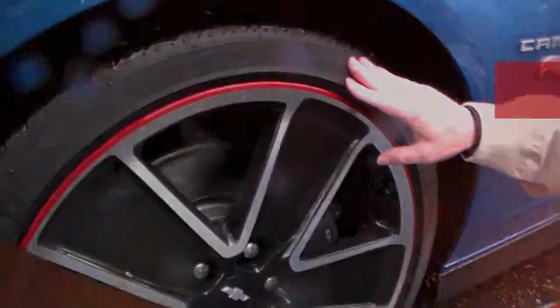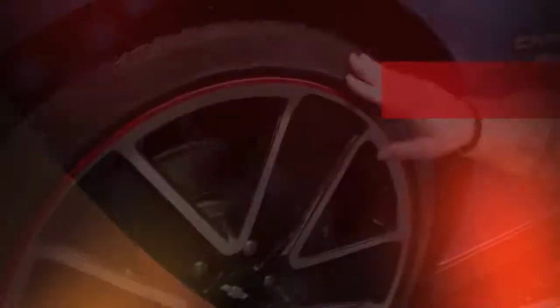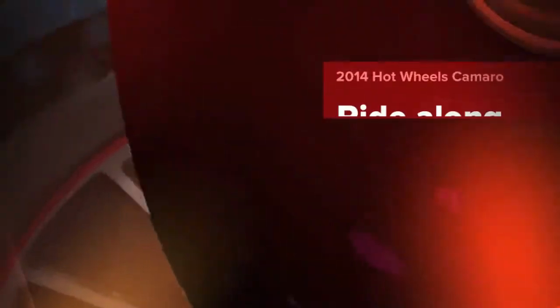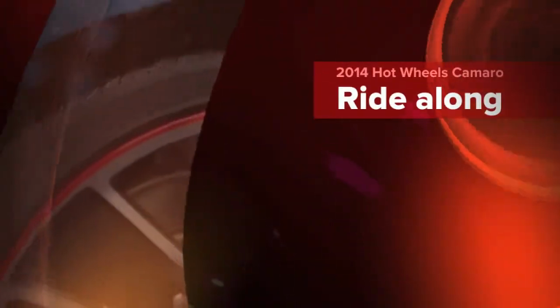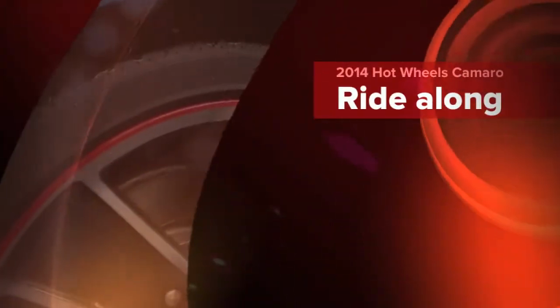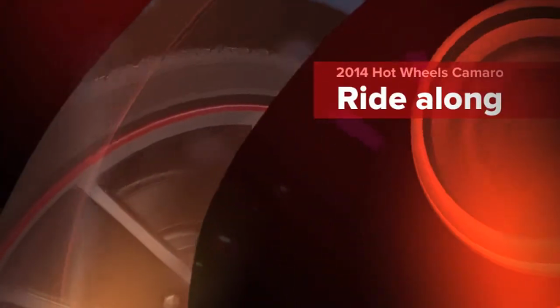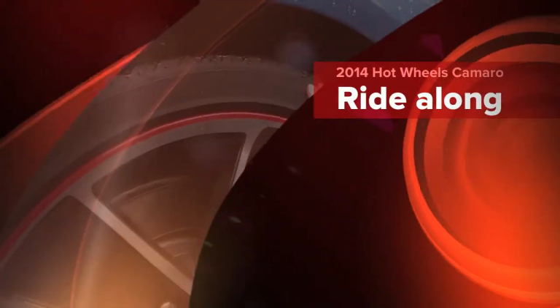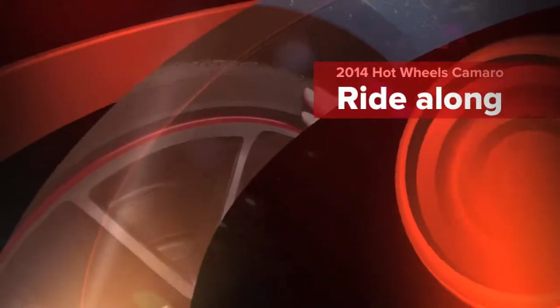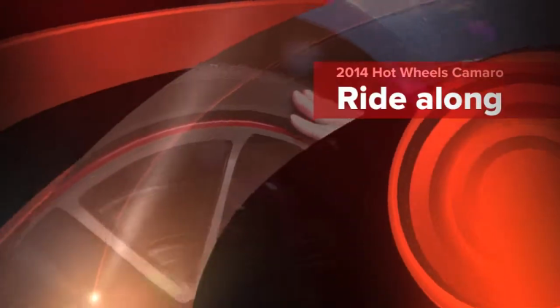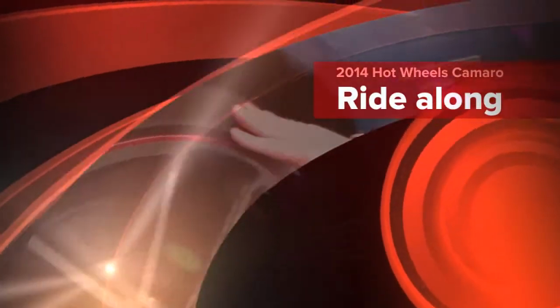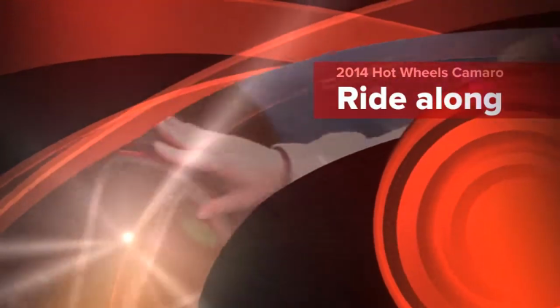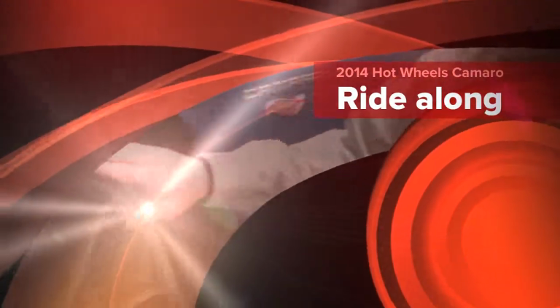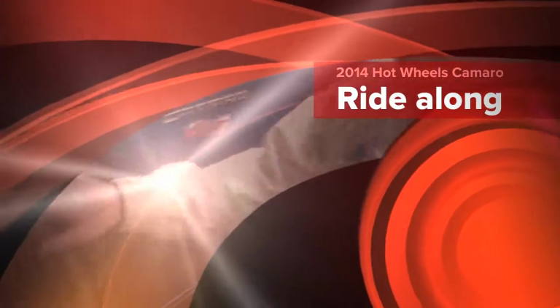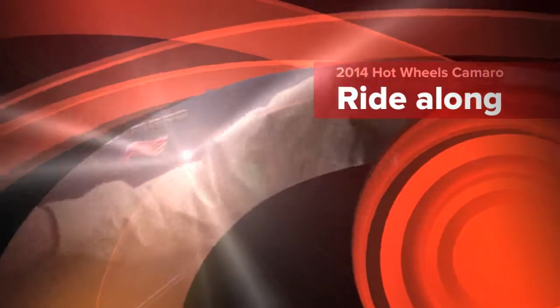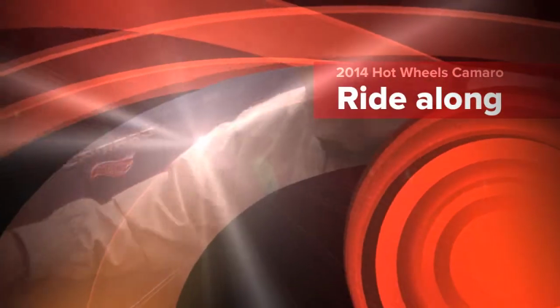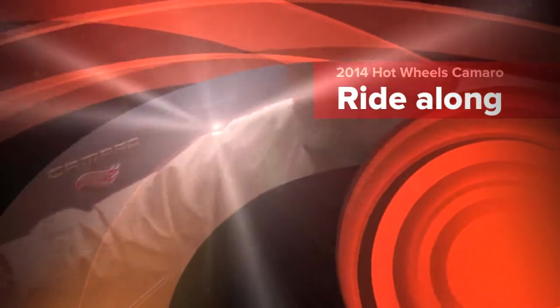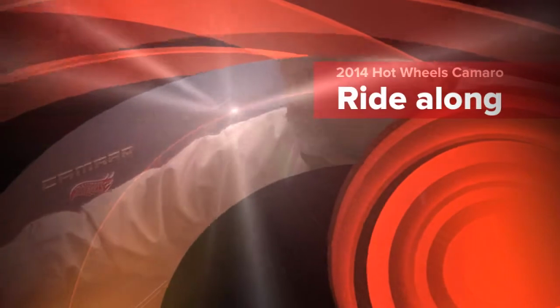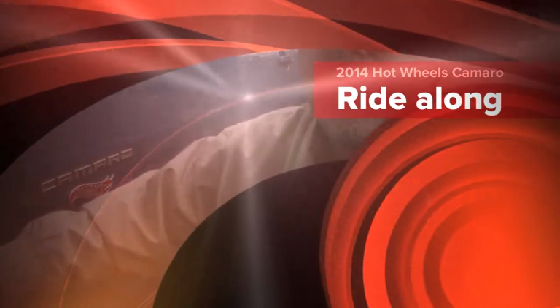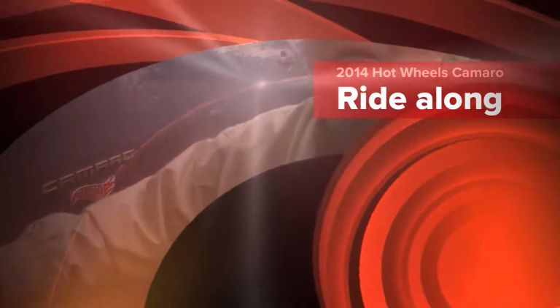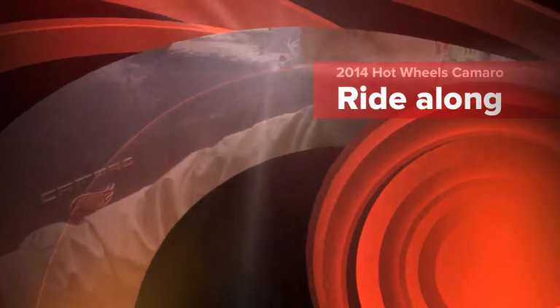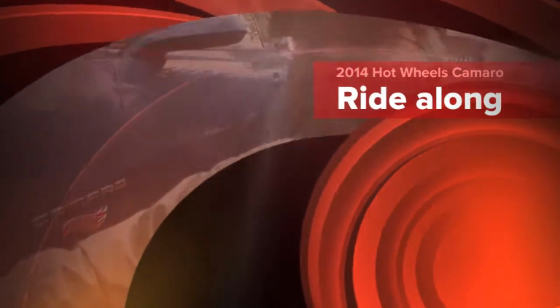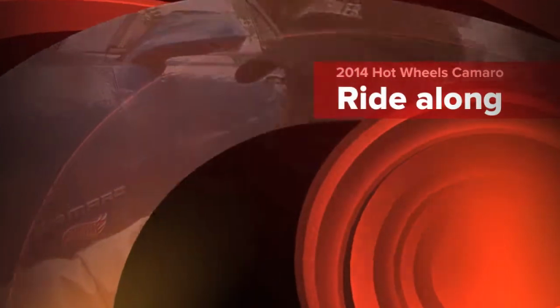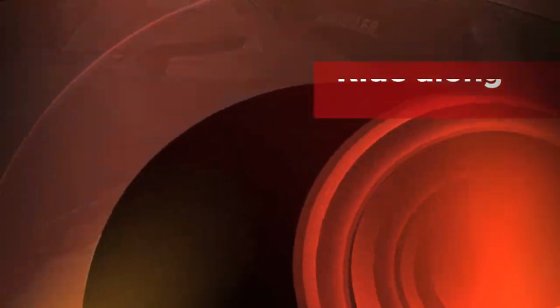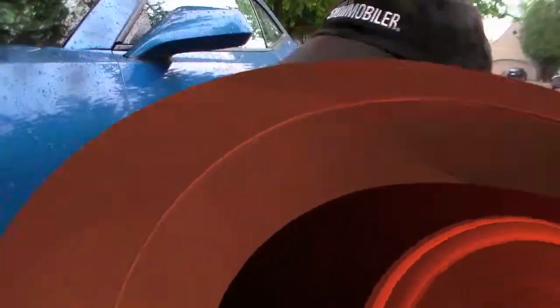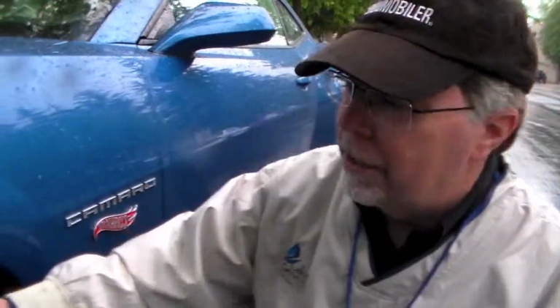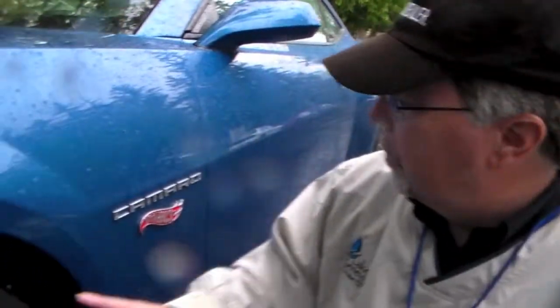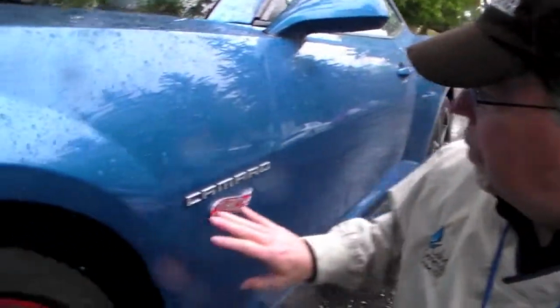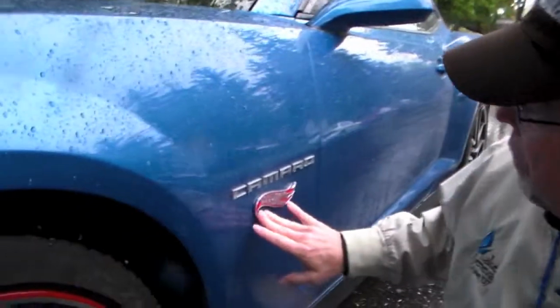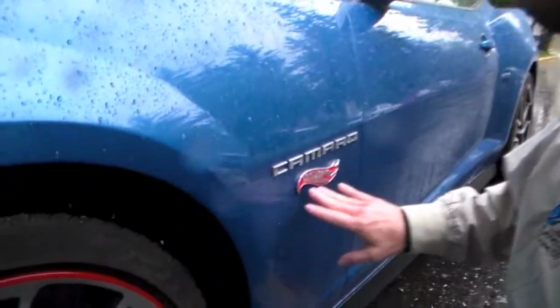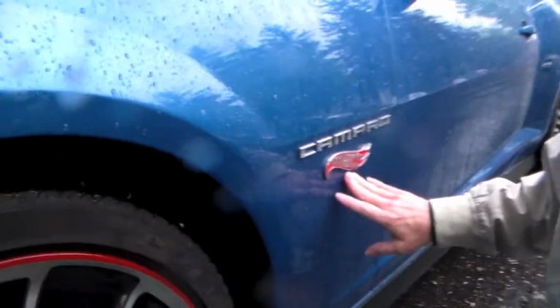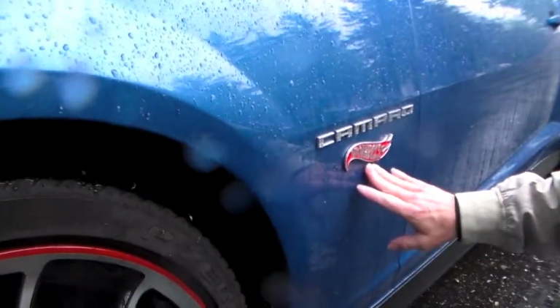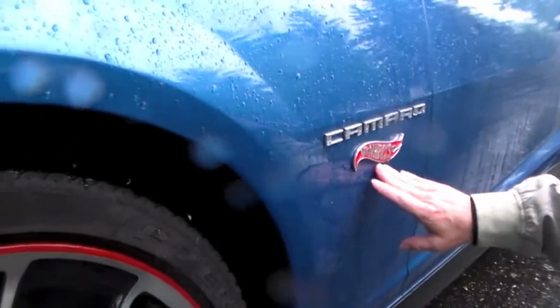Hey, every kid had a Hot Wheels car, or two or a million when they were kids. Had the nice red rings around the wheels — this has that too. This is the Camaro Hot Wheels Edition.